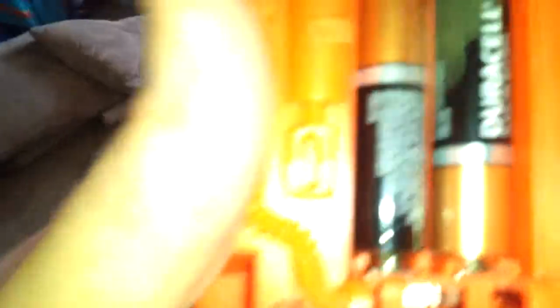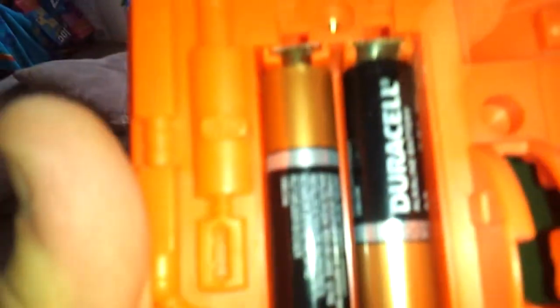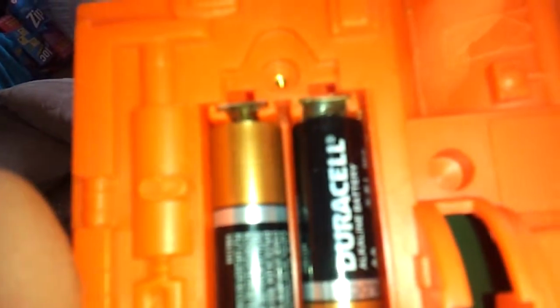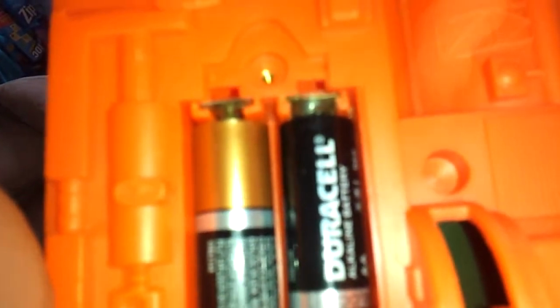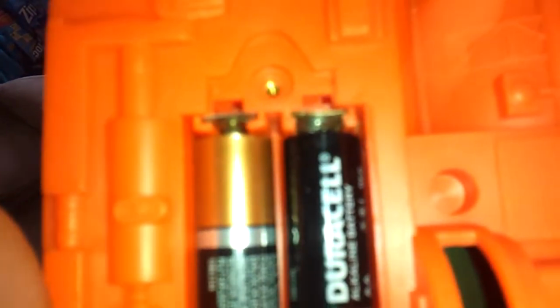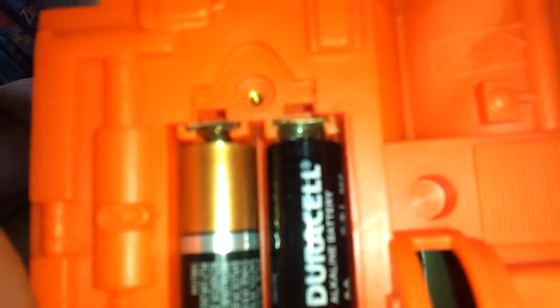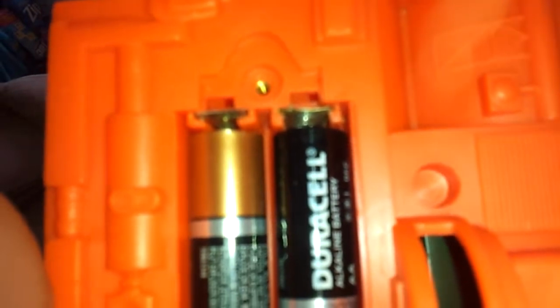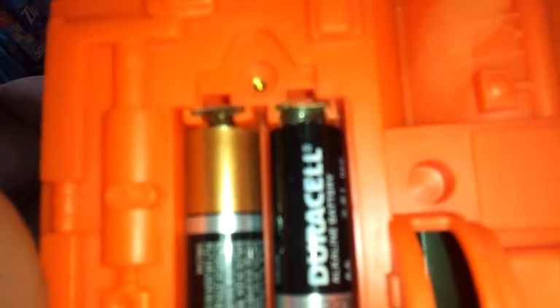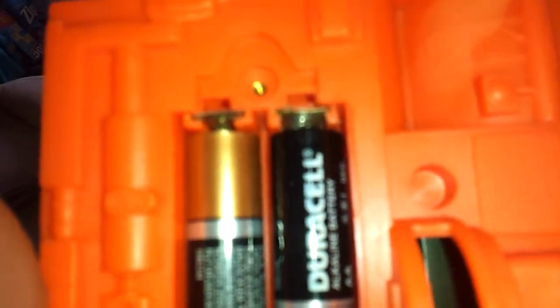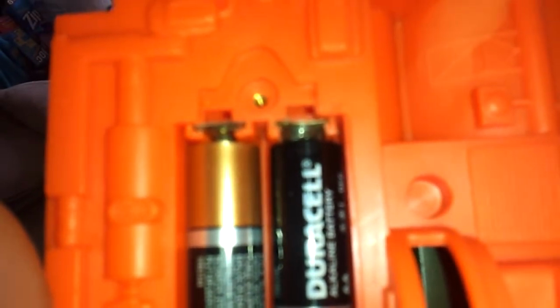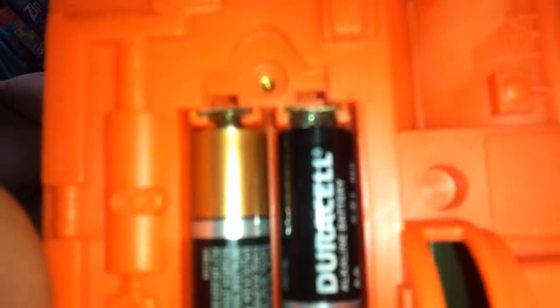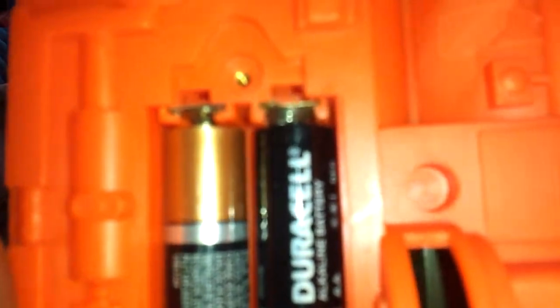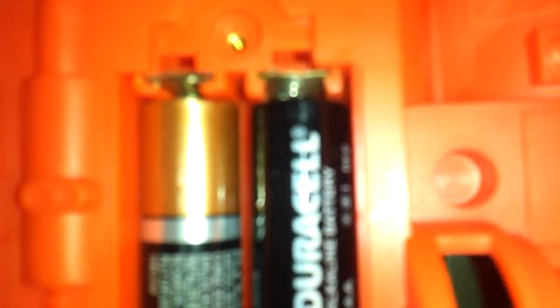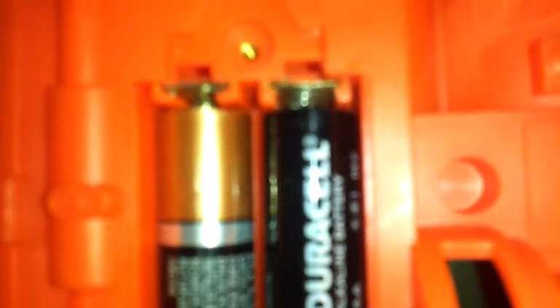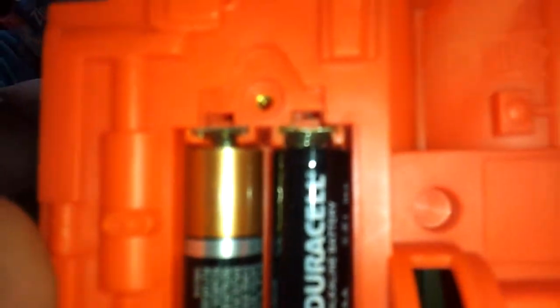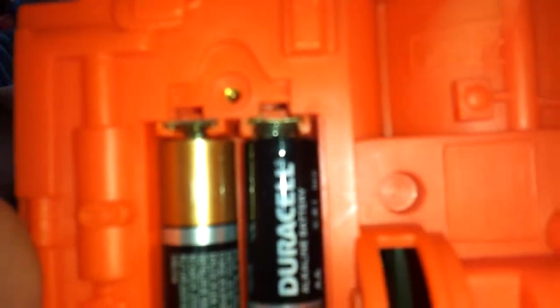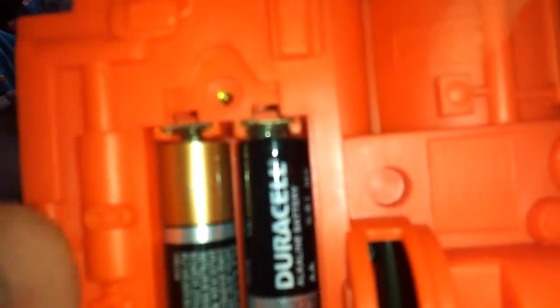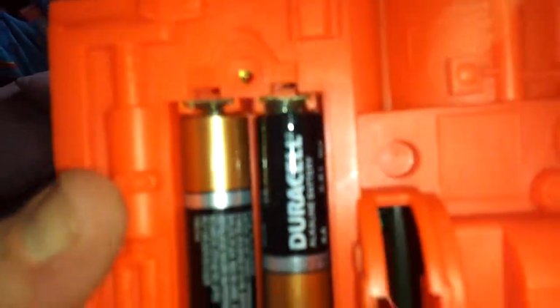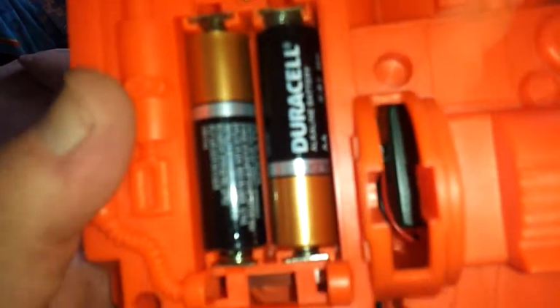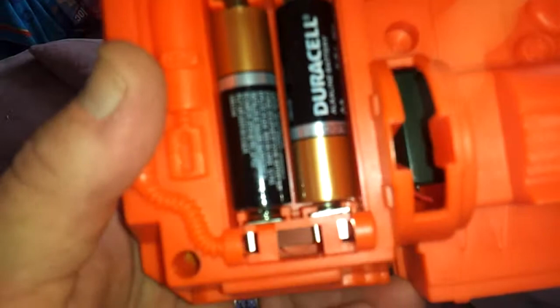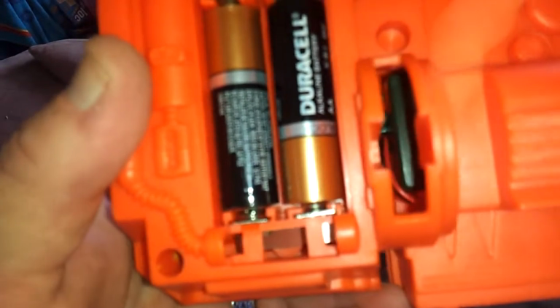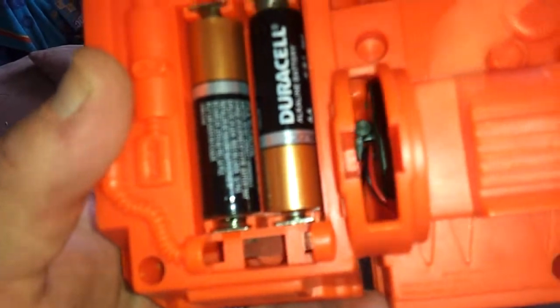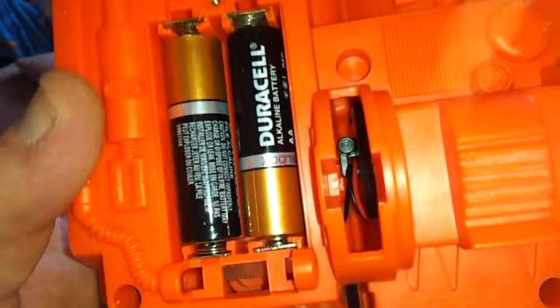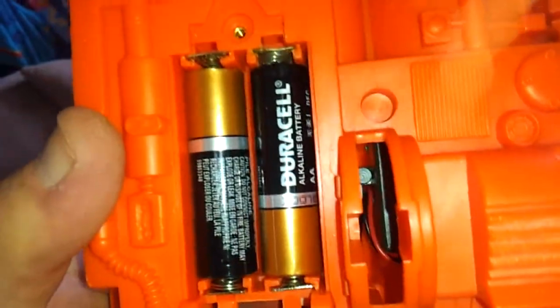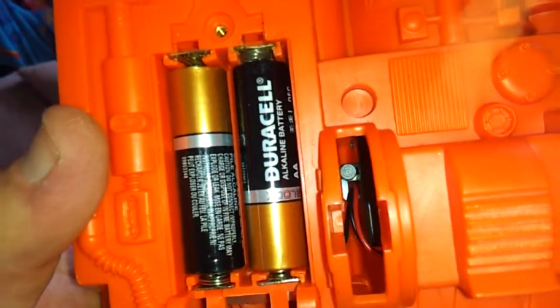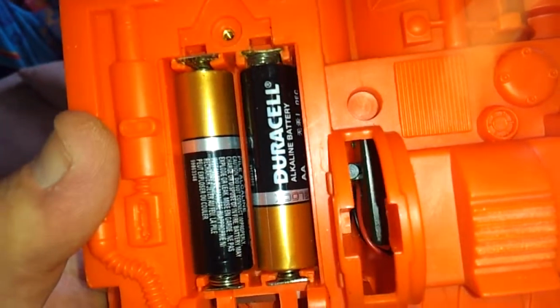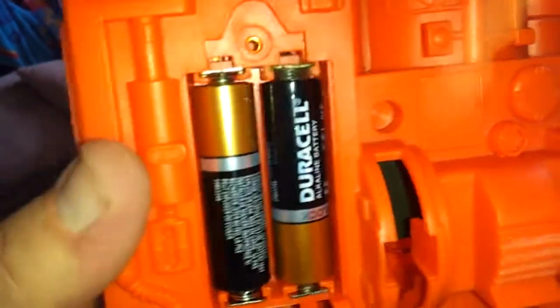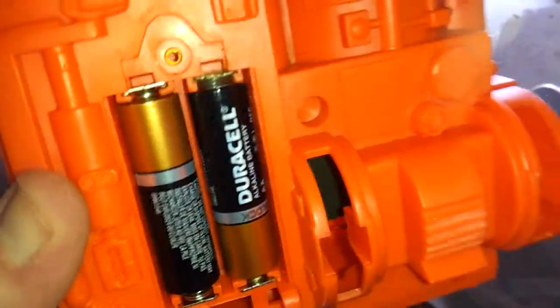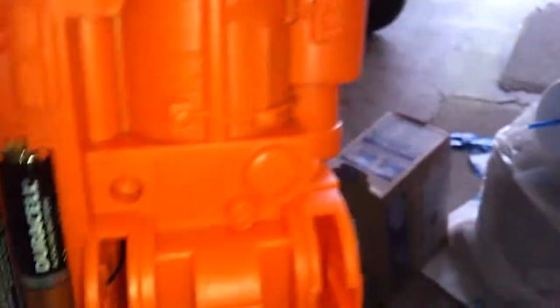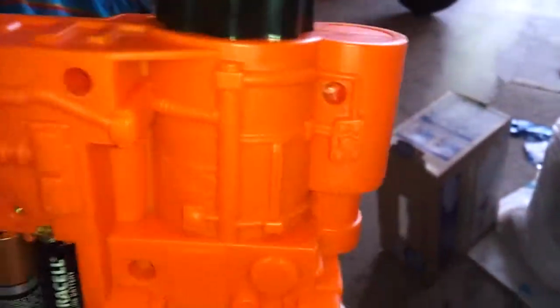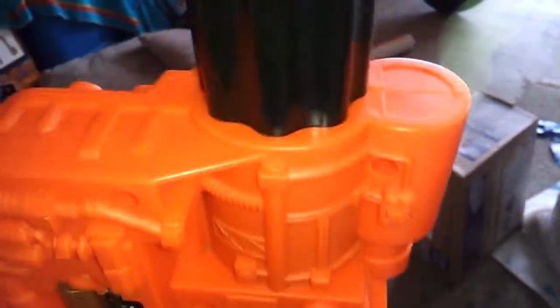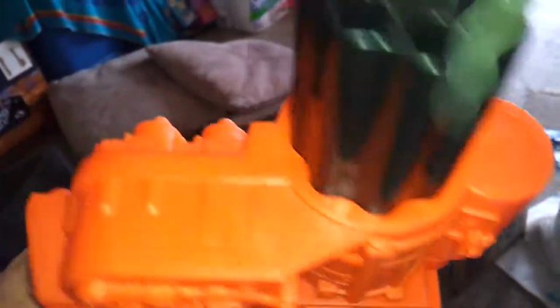There's a little area right here — a little blurry — but anyways it was corroded. I just cleaned it up, popped the batteries in, took it apart, checked all the connections, everything seems to be working fine.